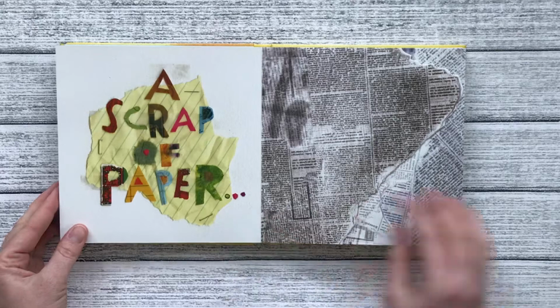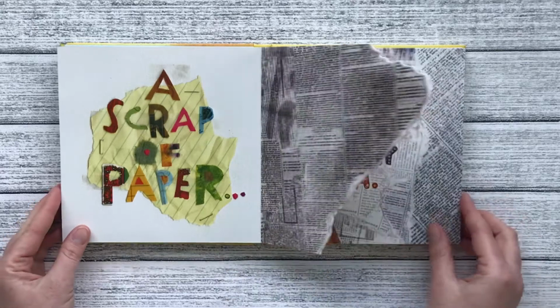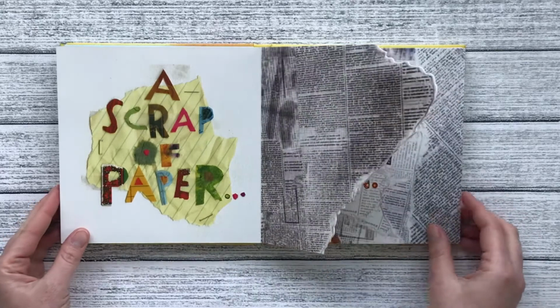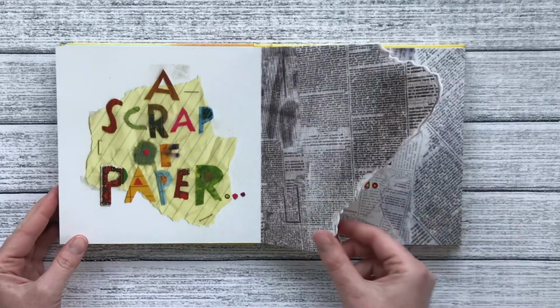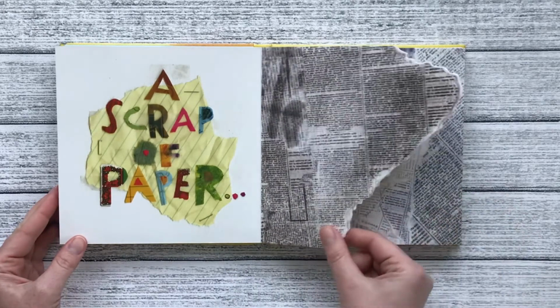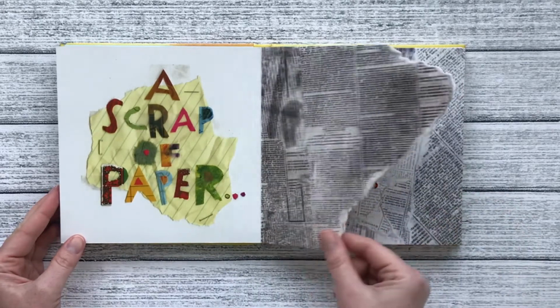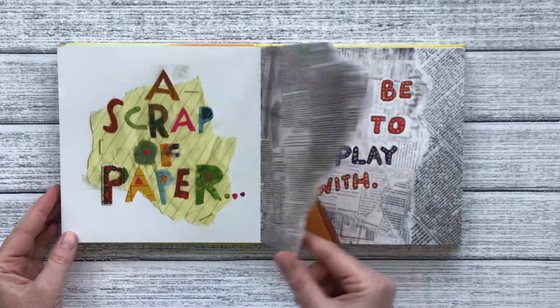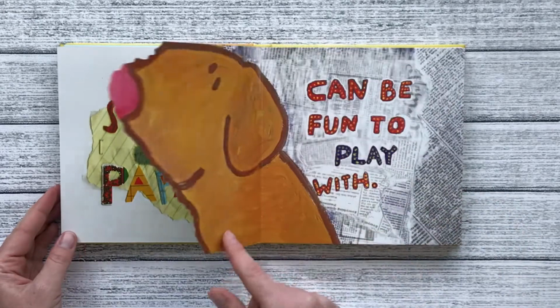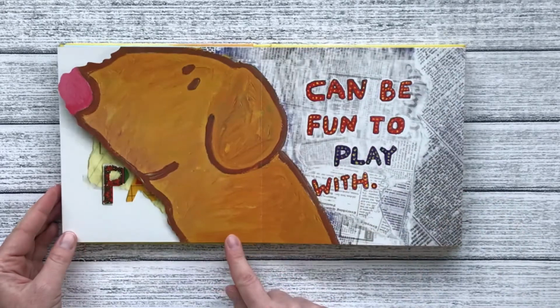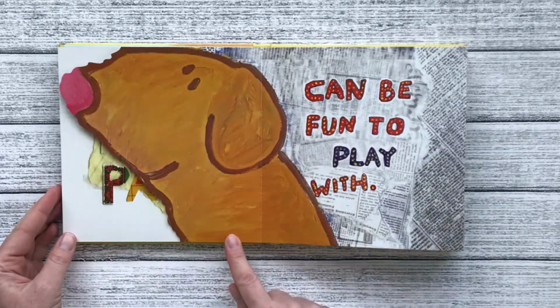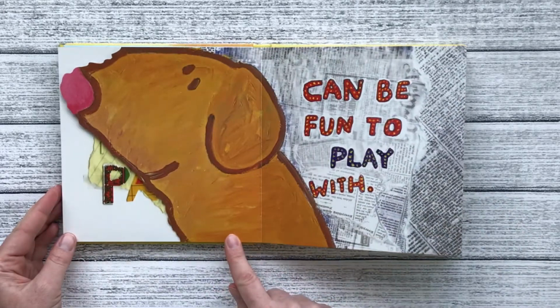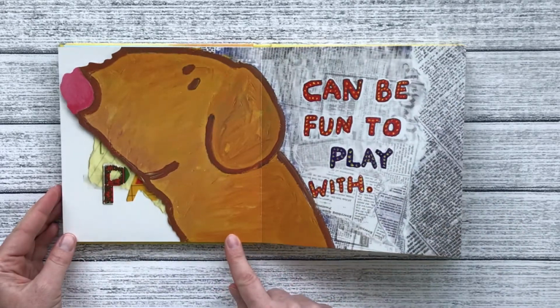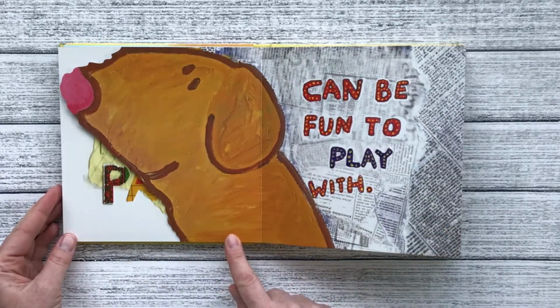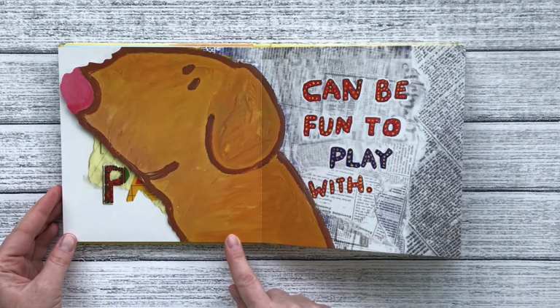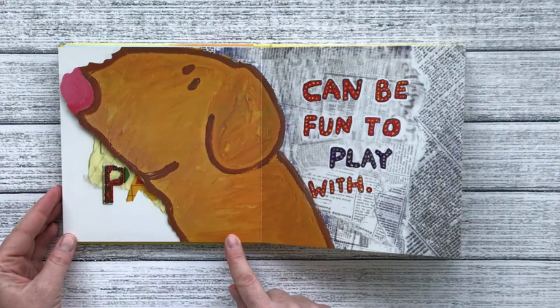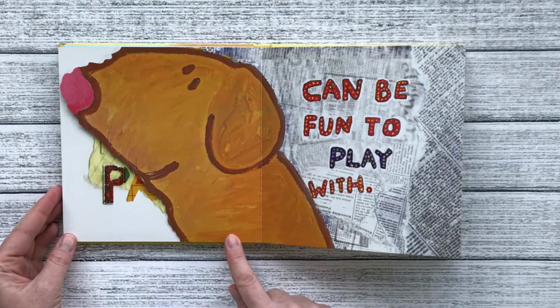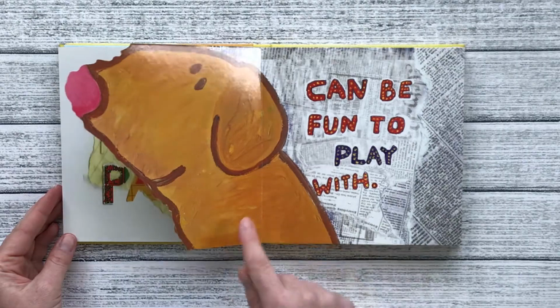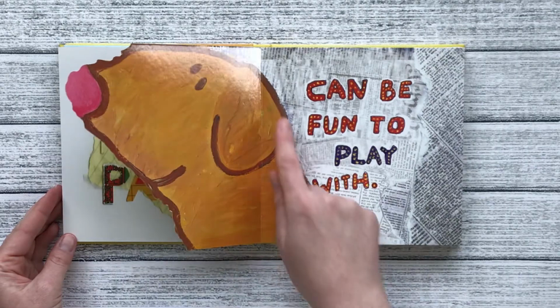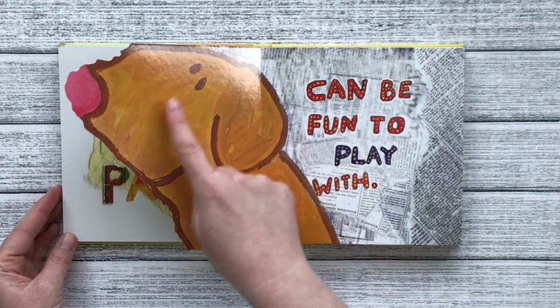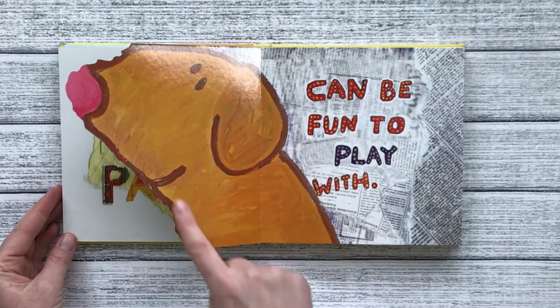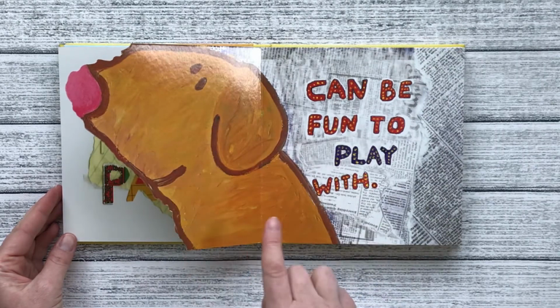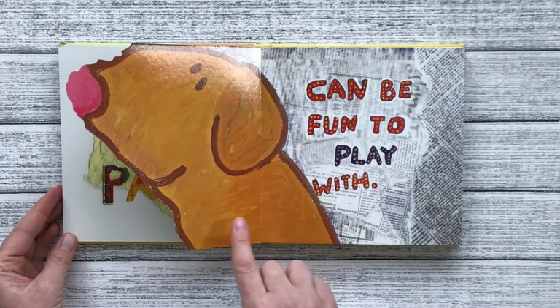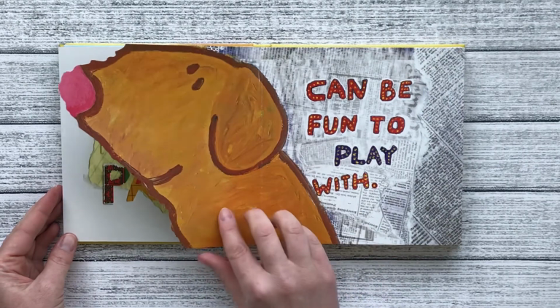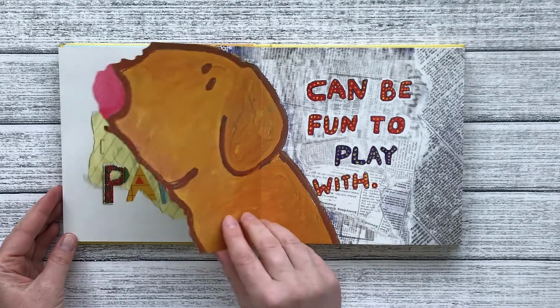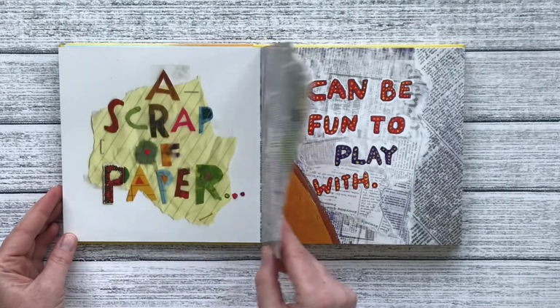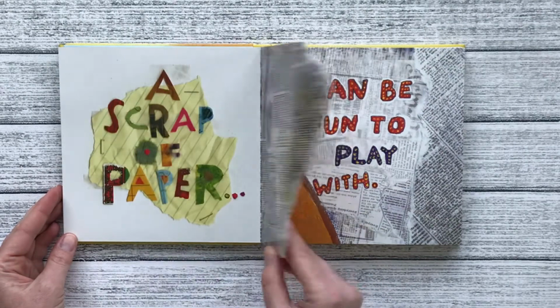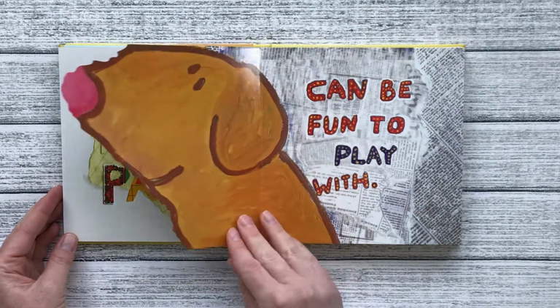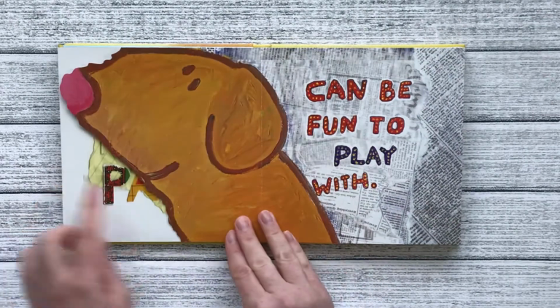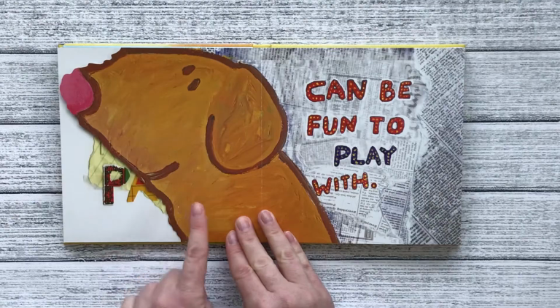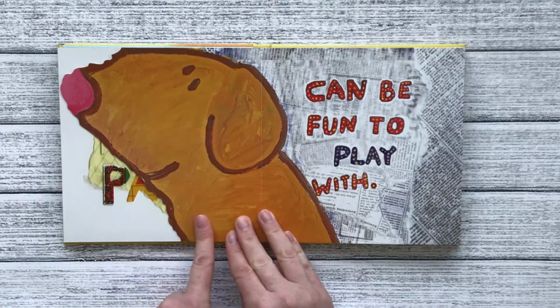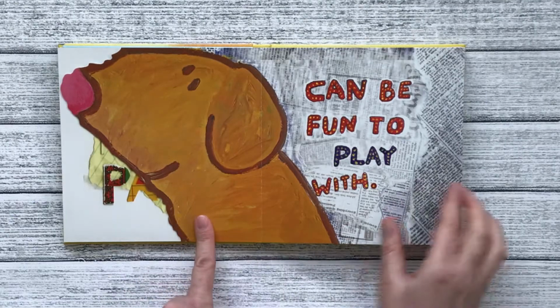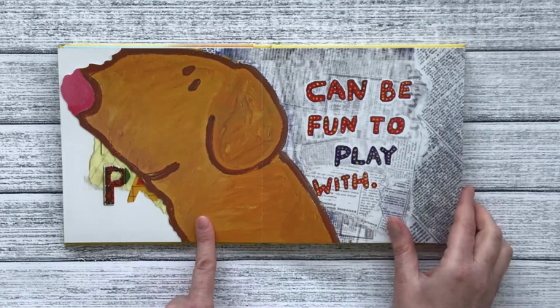A scrap of paper can be fun to play with. With your imagination and some orange paint it became a puppy dog.